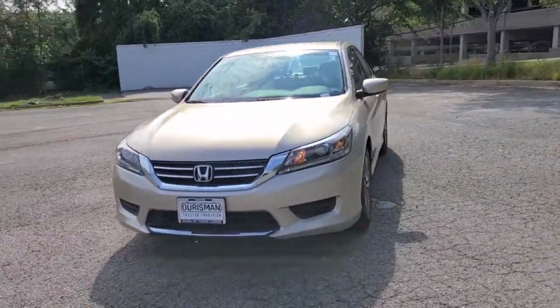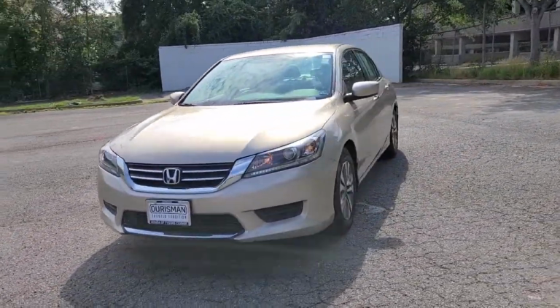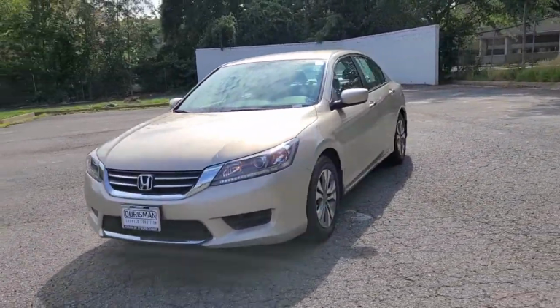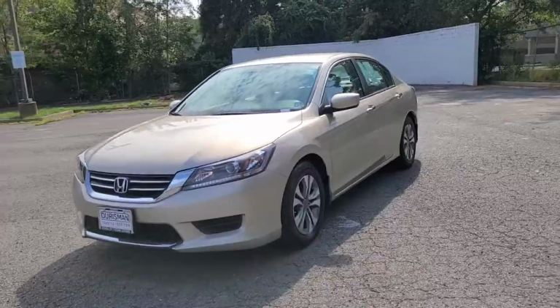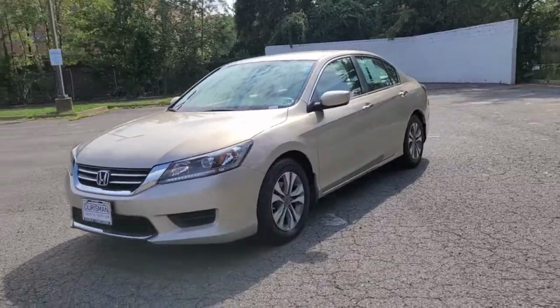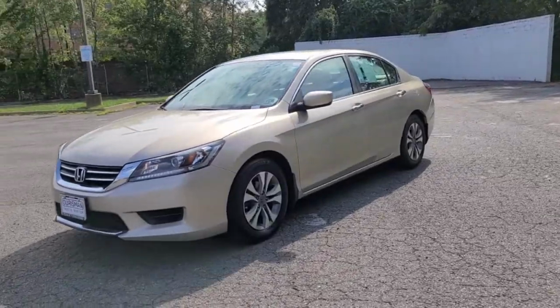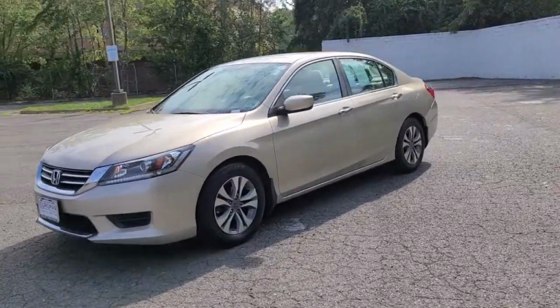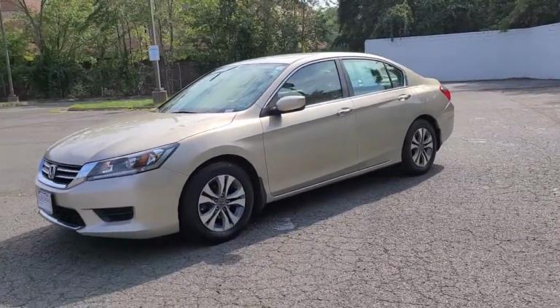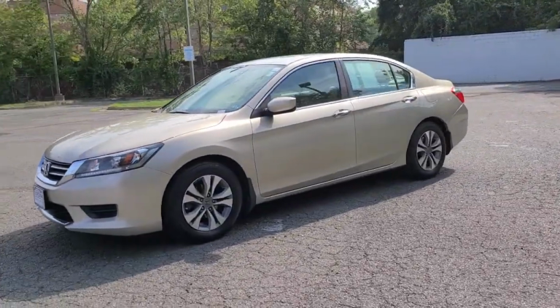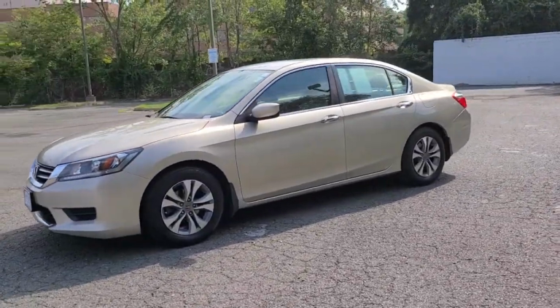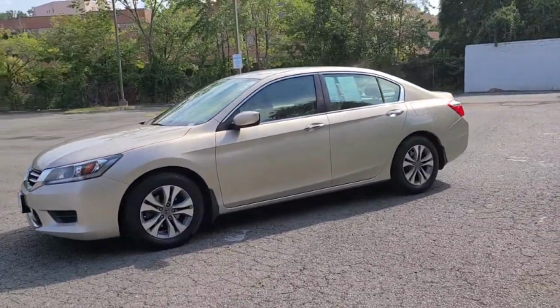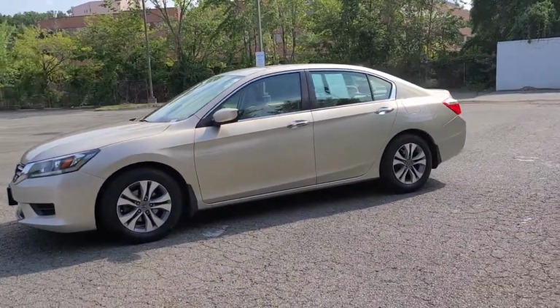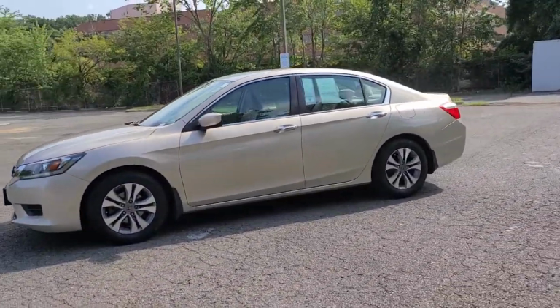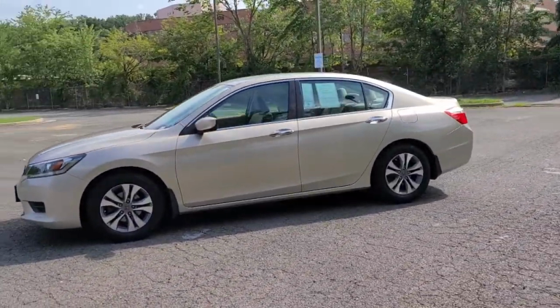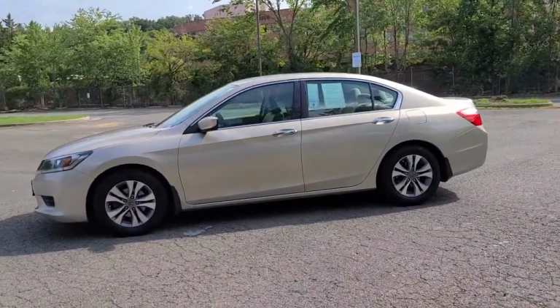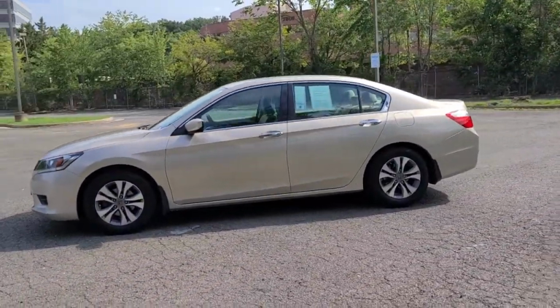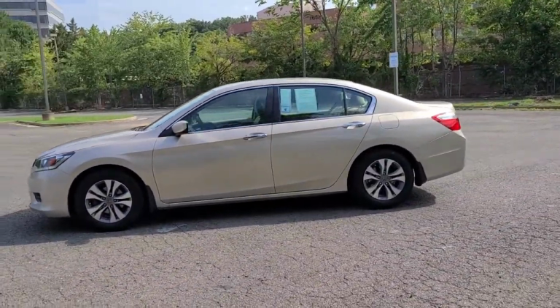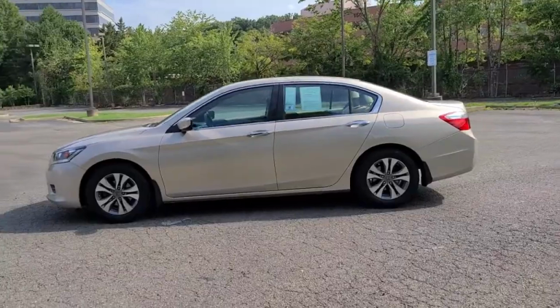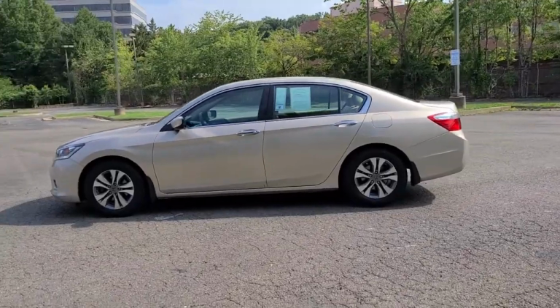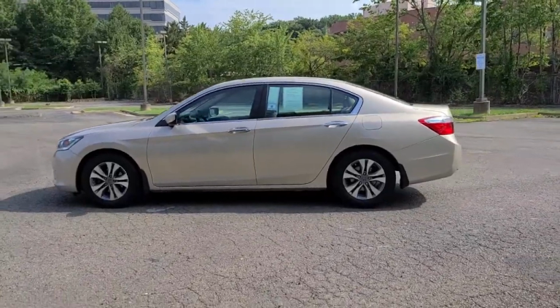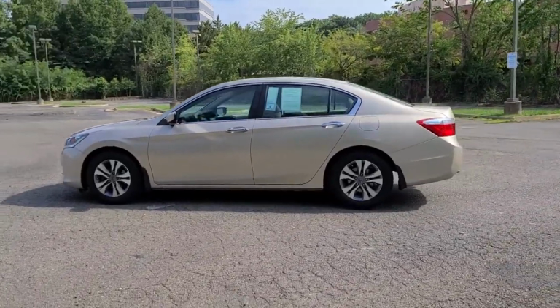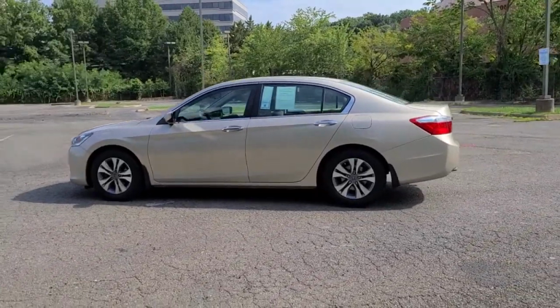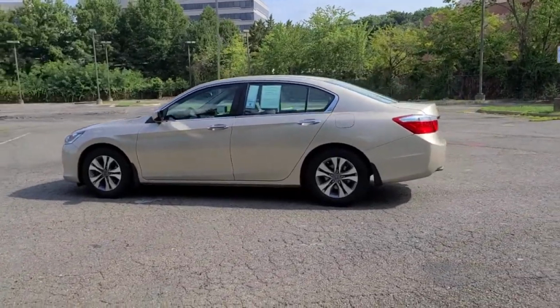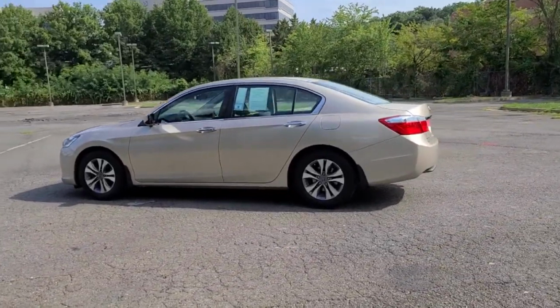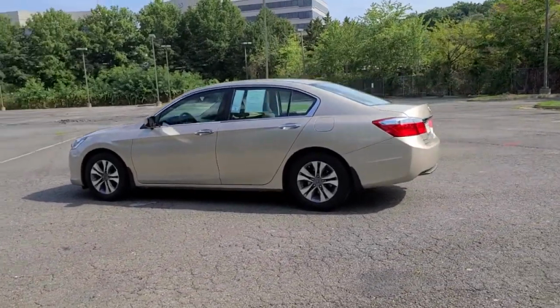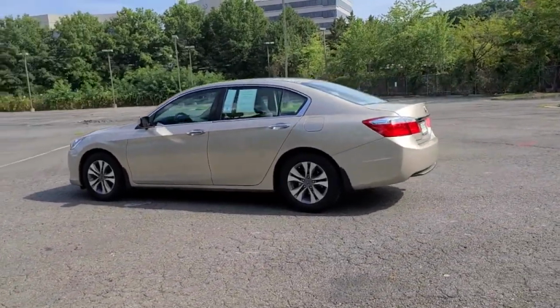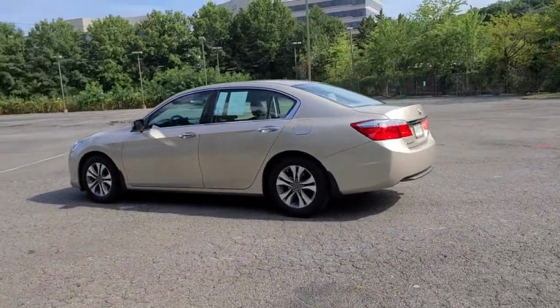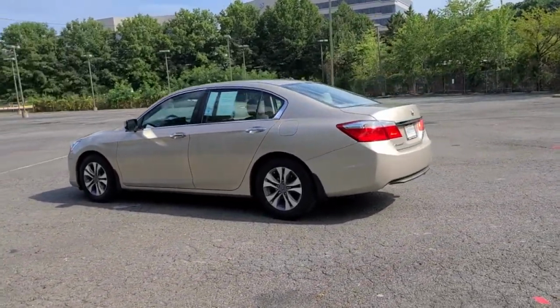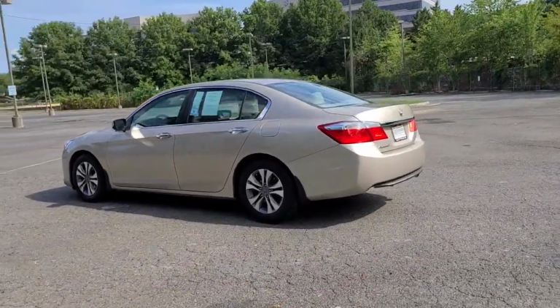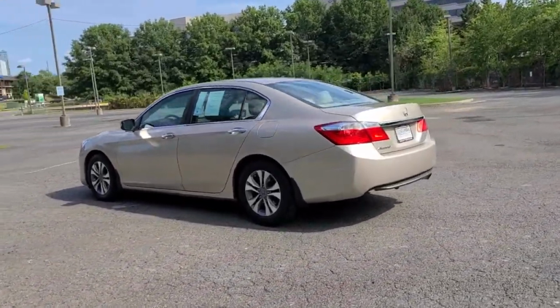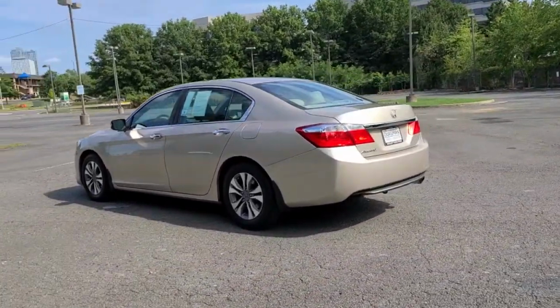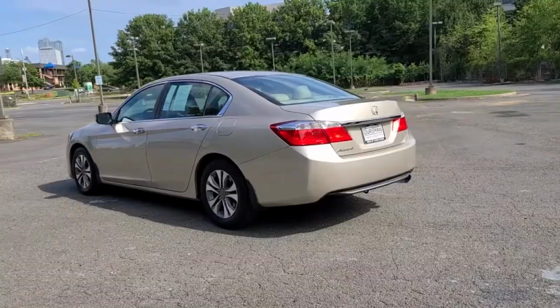This Accord will dazzle you with its perfect blend of comfort, safety, connectivity, spaciousness, performance, and elegant style. It's no wonder the Accord has become an industry icon.